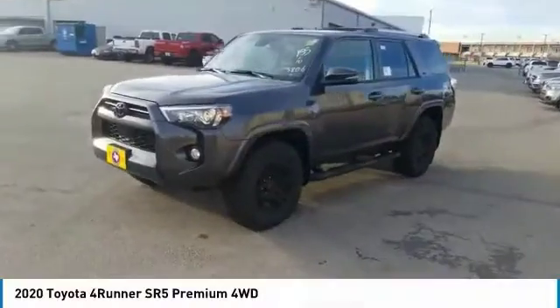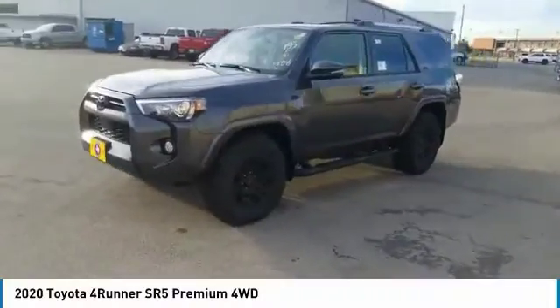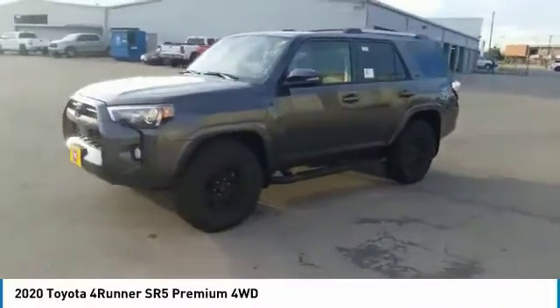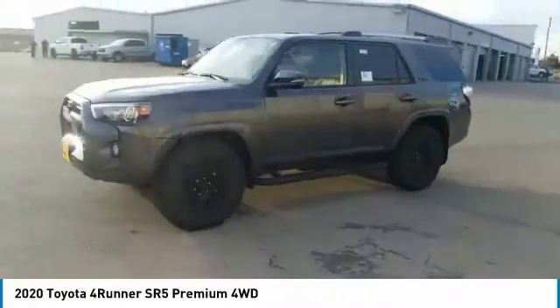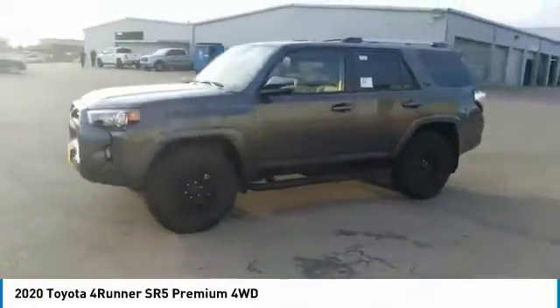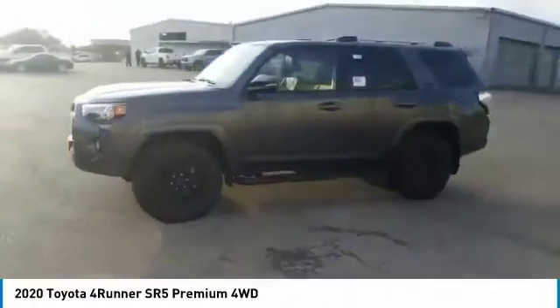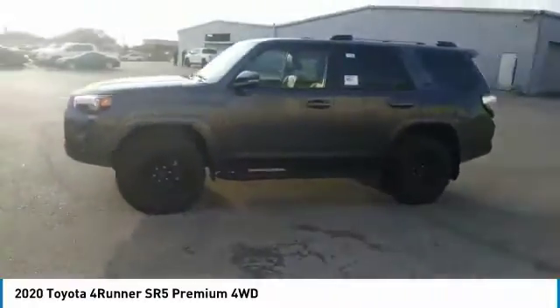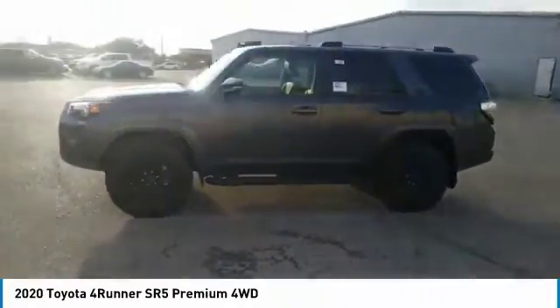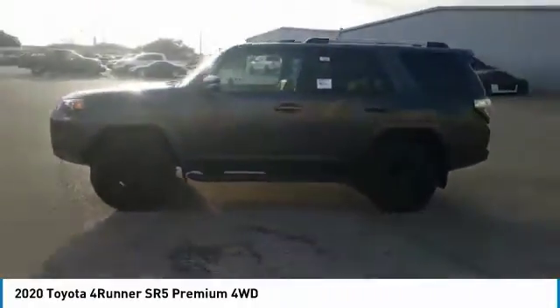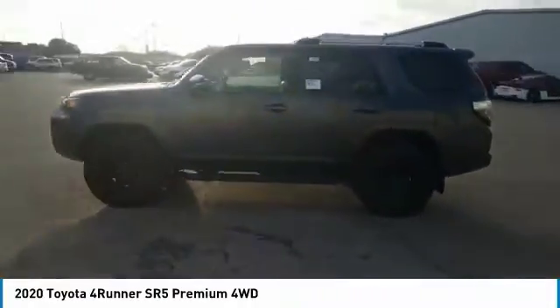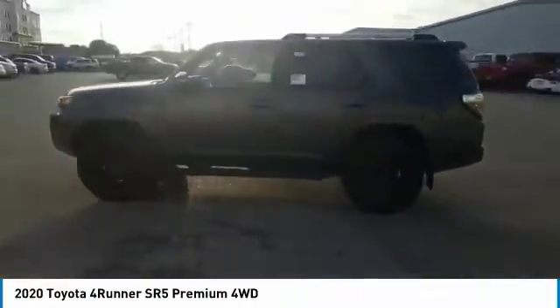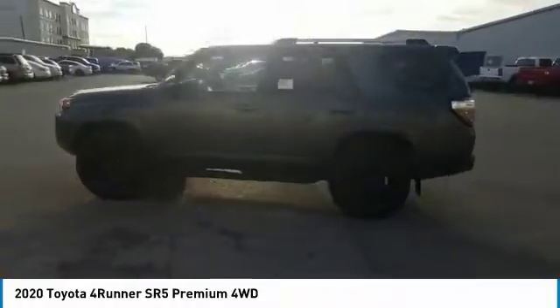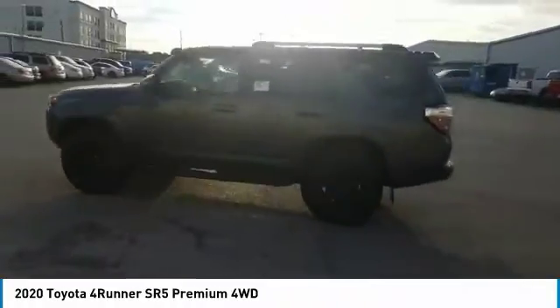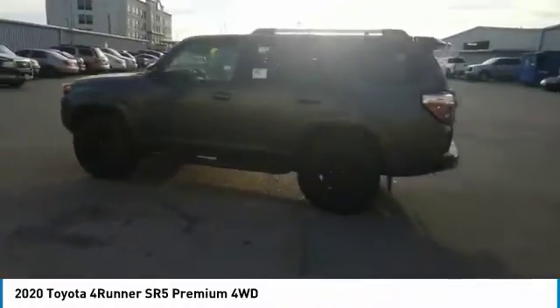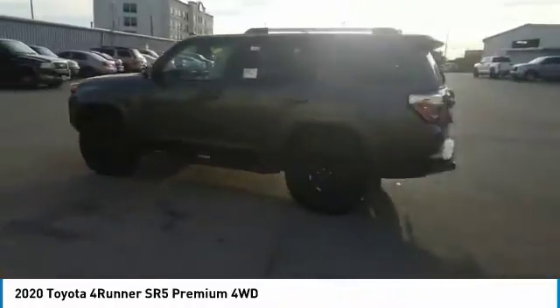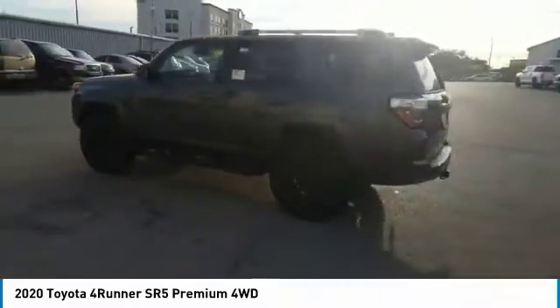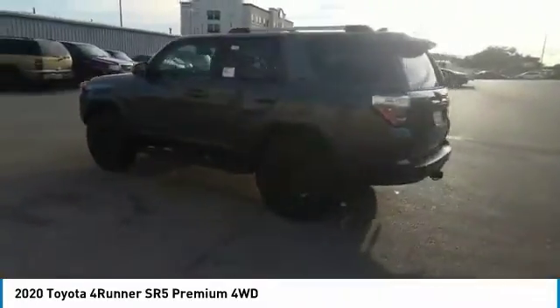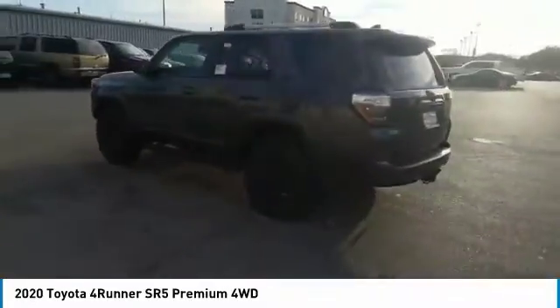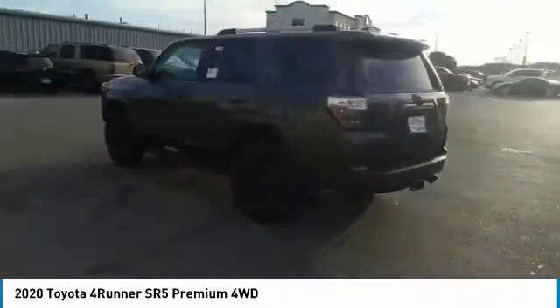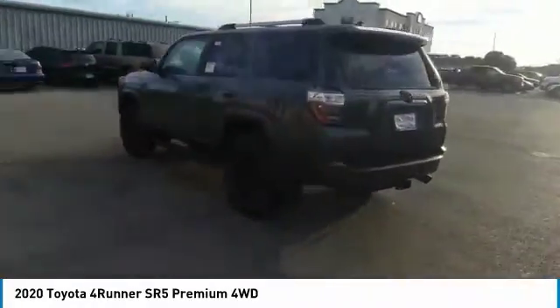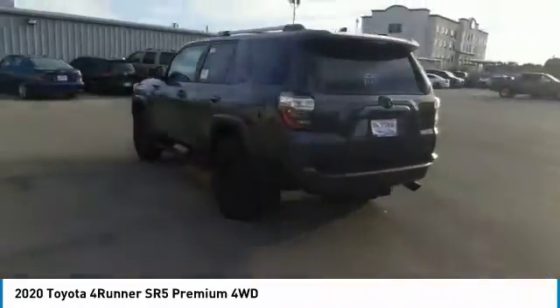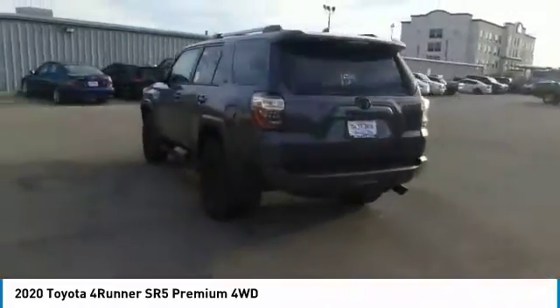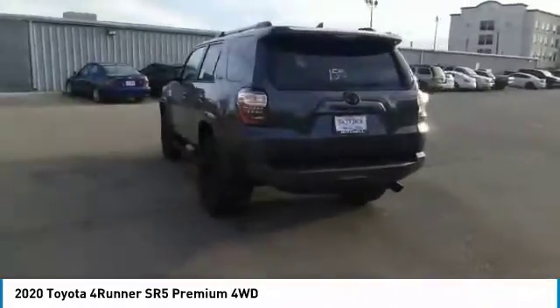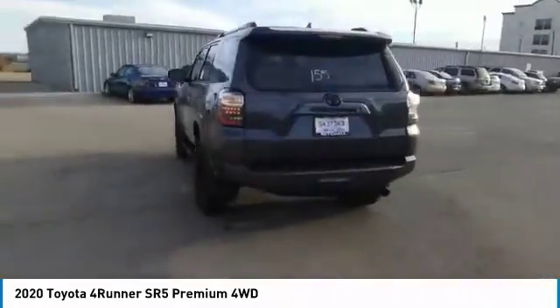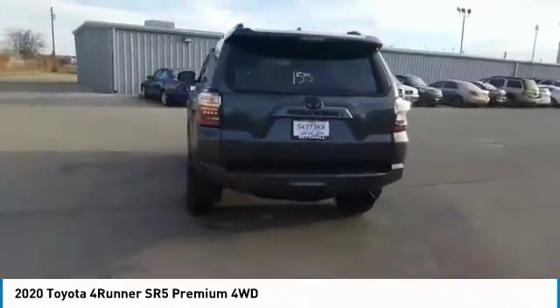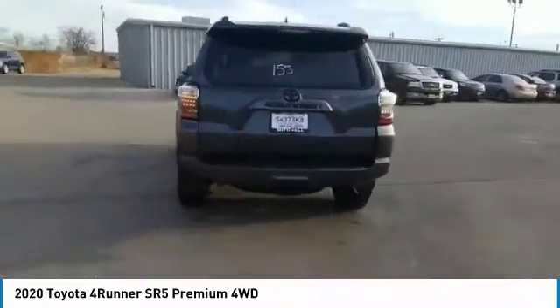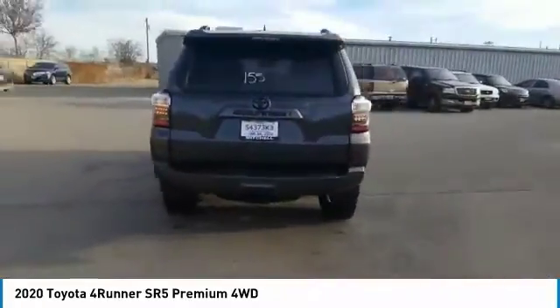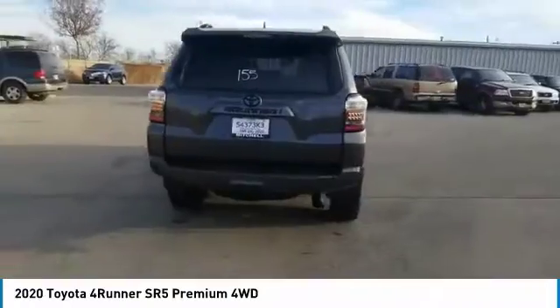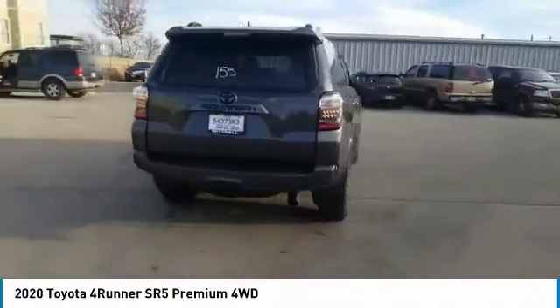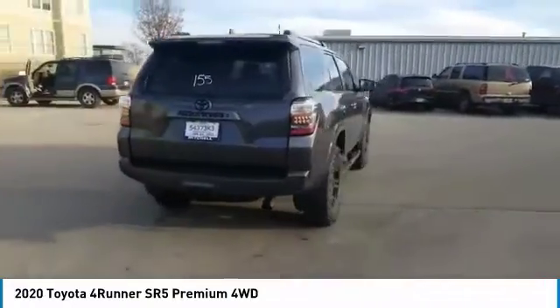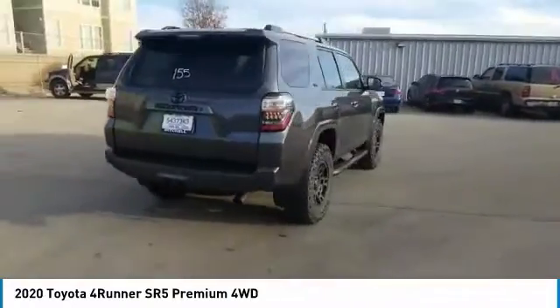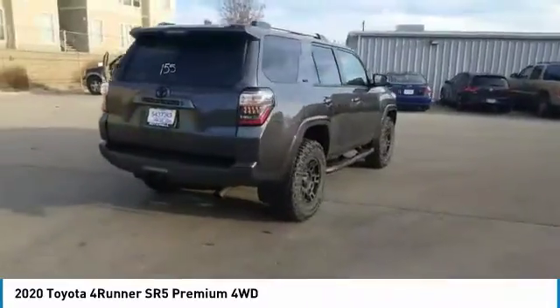We are pleased to show you the 2020 4Runner. 4Runner durability is unbeatable. There are more 4Runners on the road today than any other midsize SUV.